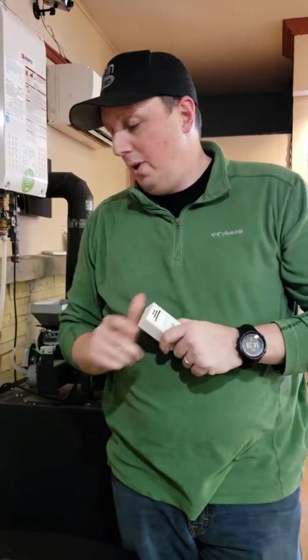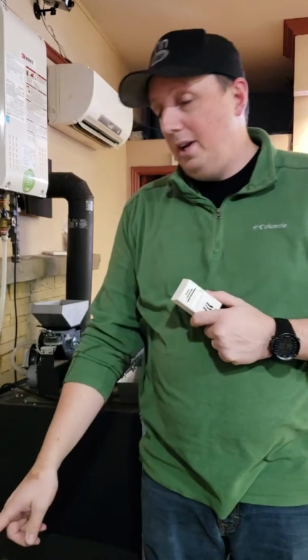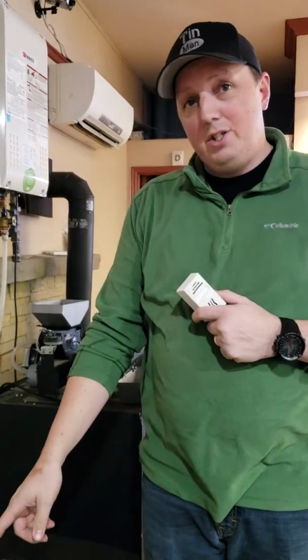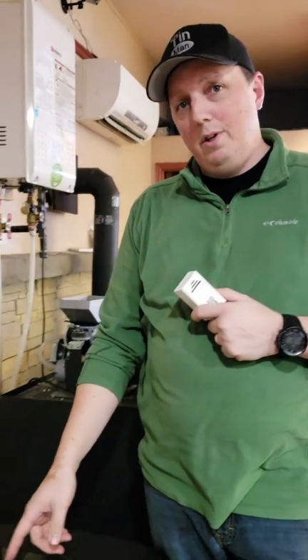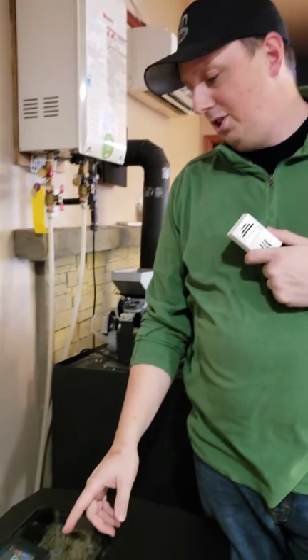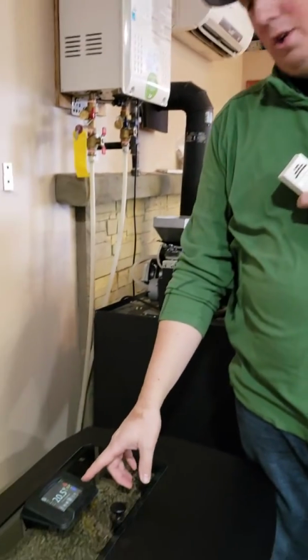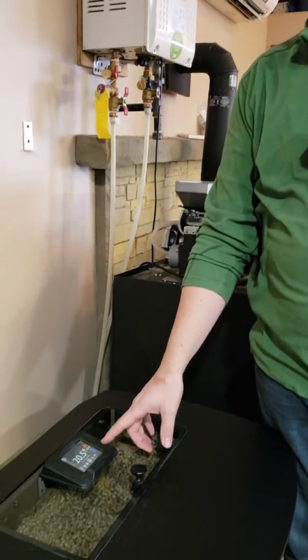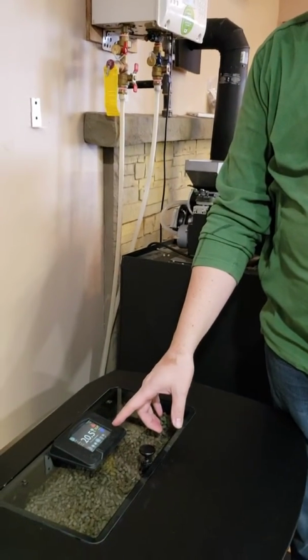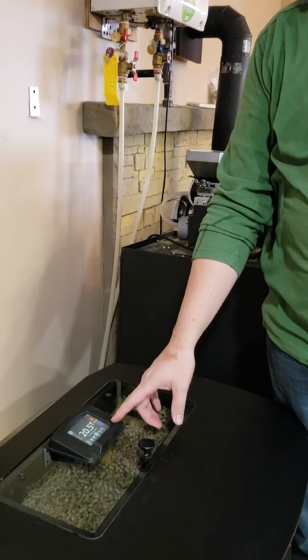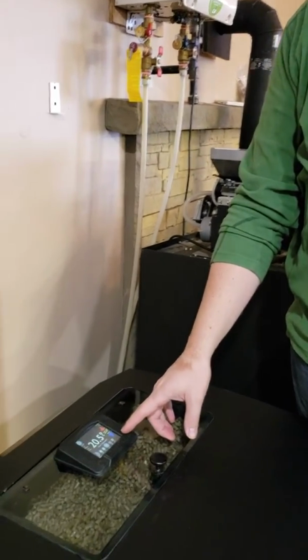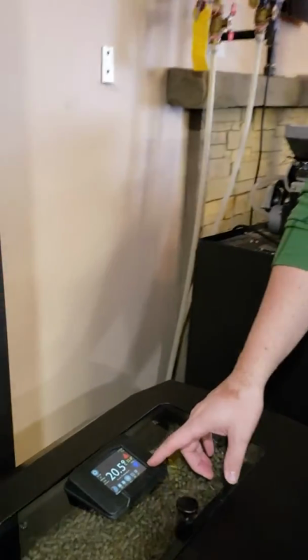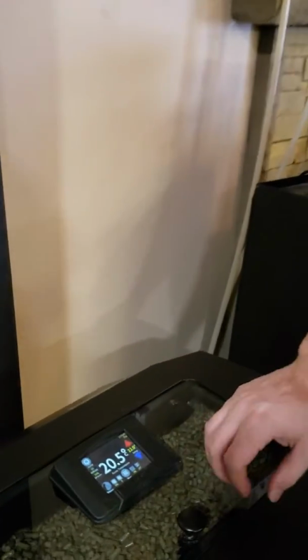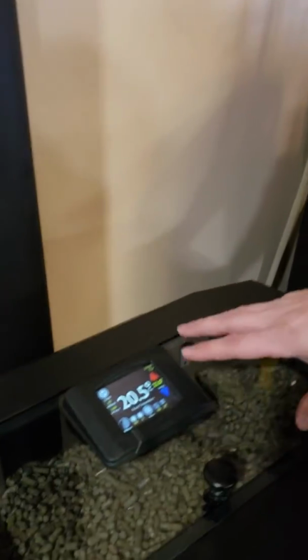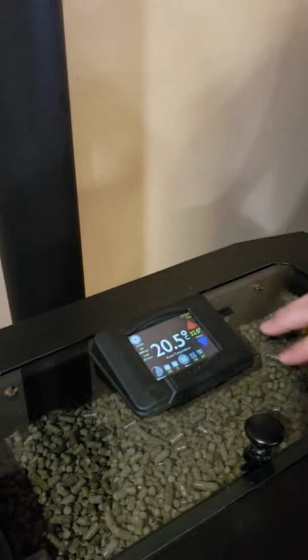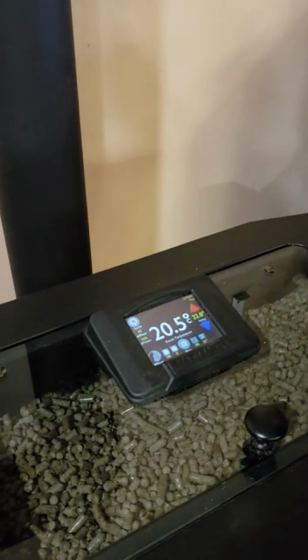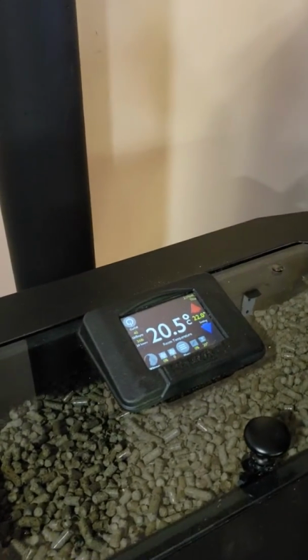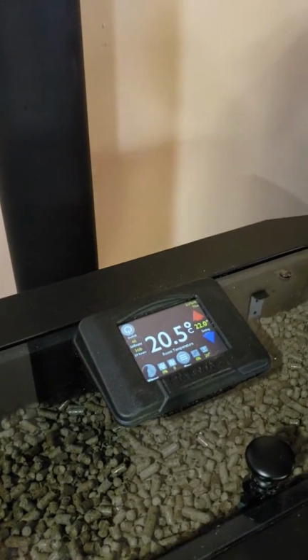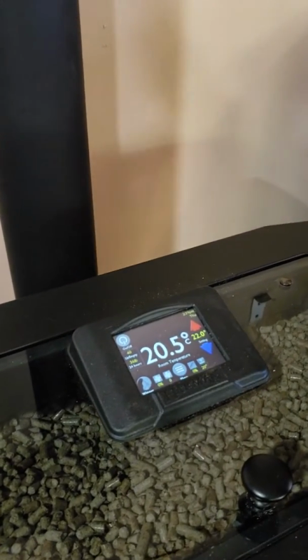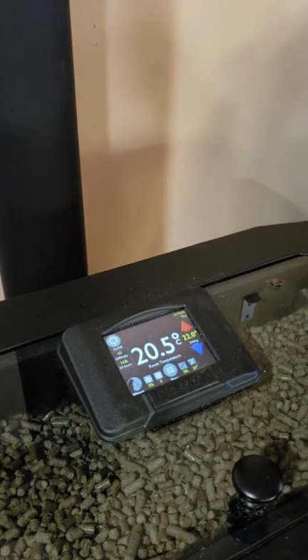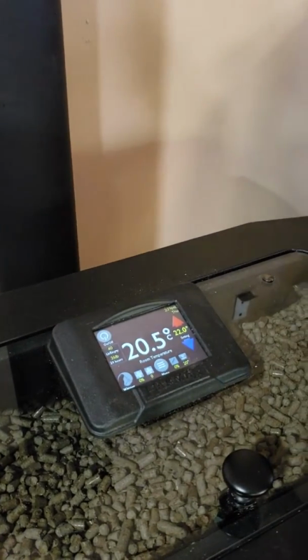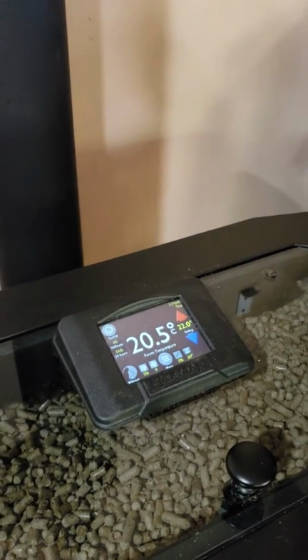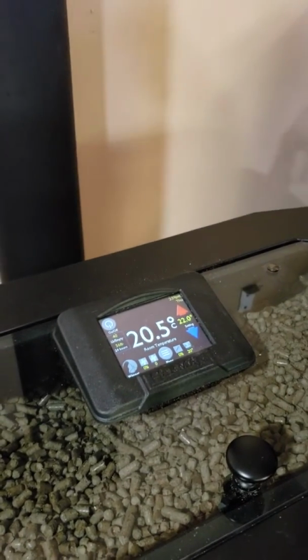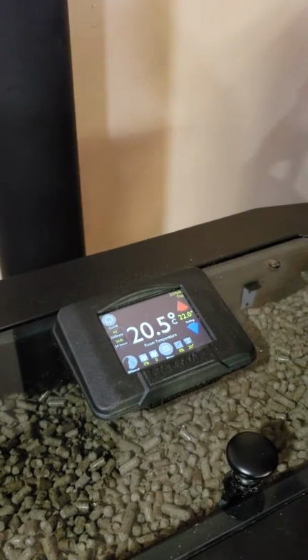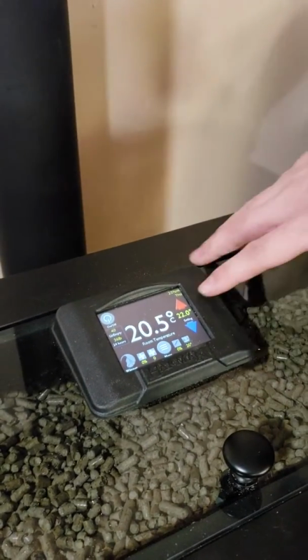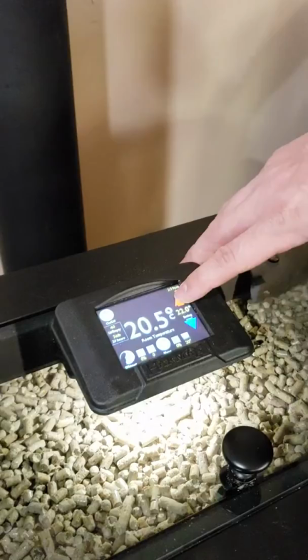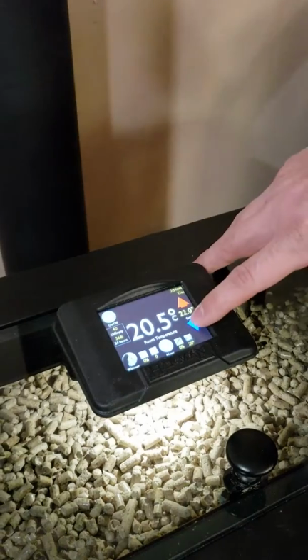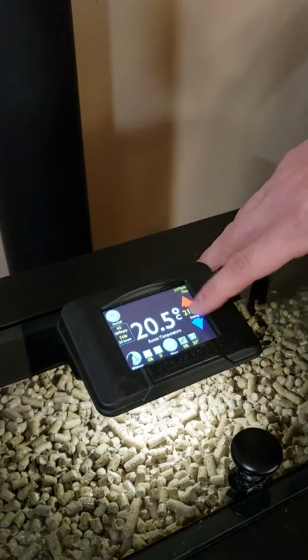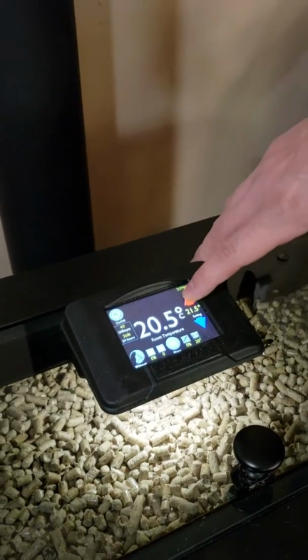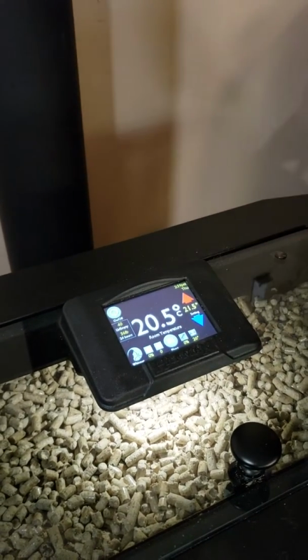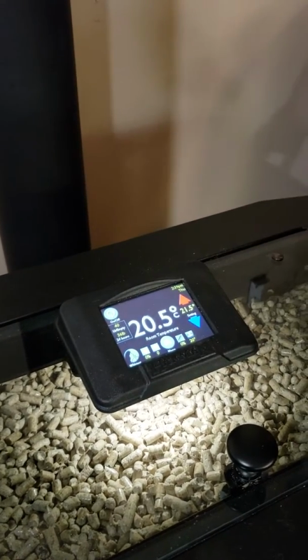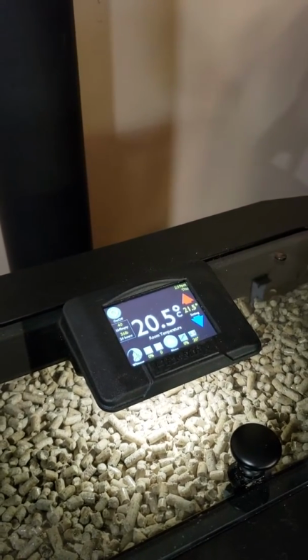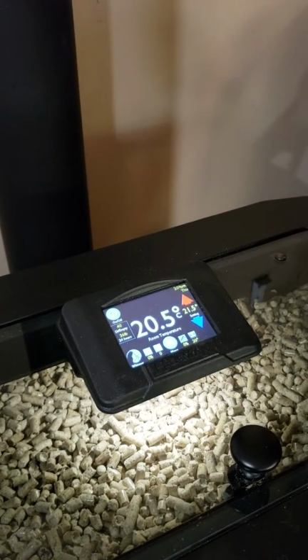So anybody that has this control — Alicia, if you can come down here and have a look. This is our new touch control. It came out in 2014. It's on all the latest models now. Basically what we can do is we can actually turn our temperature up and down based on whatever we want to keep our room temperature.